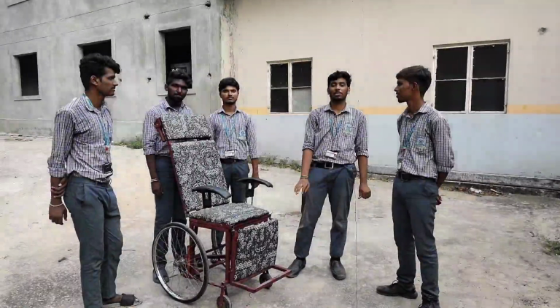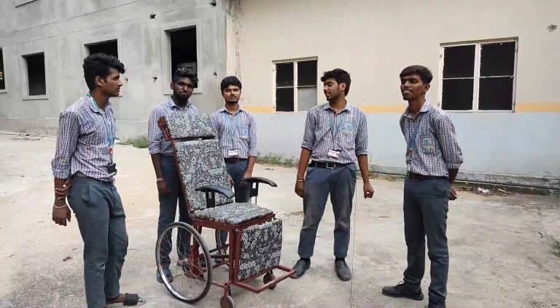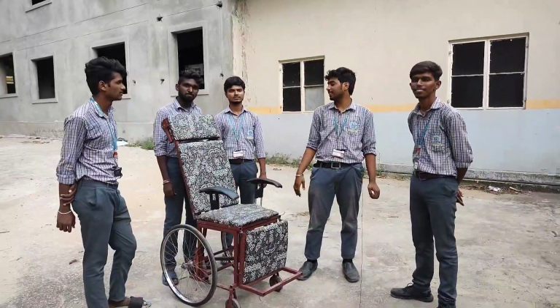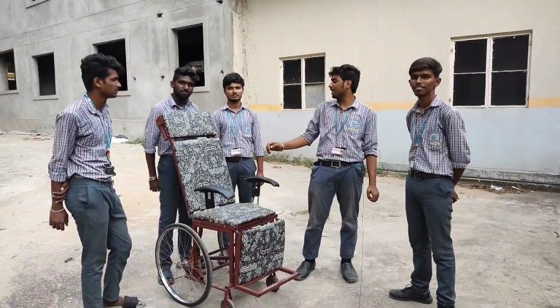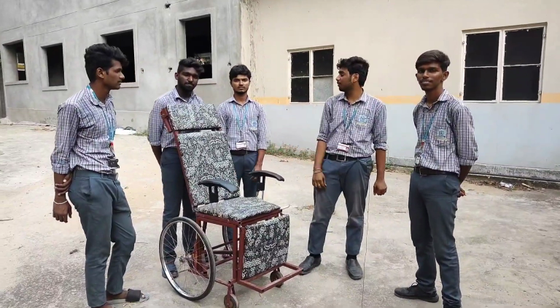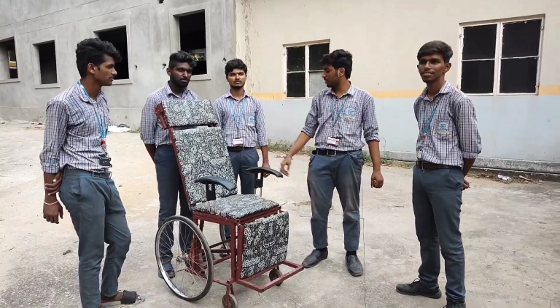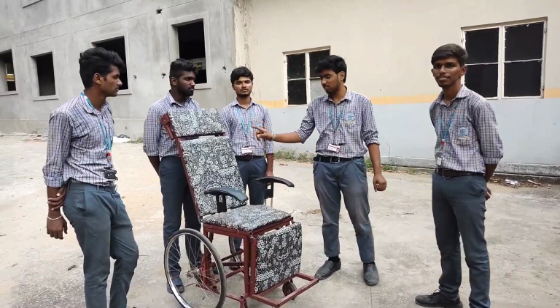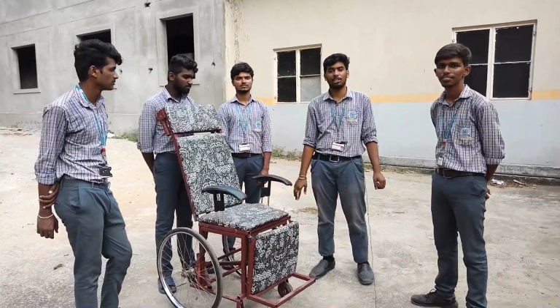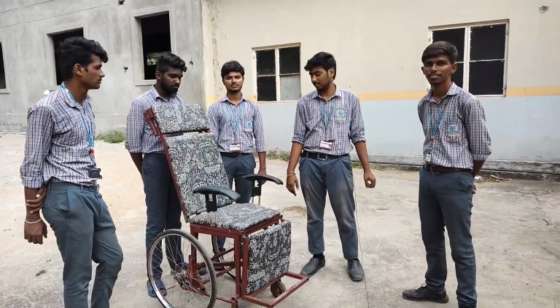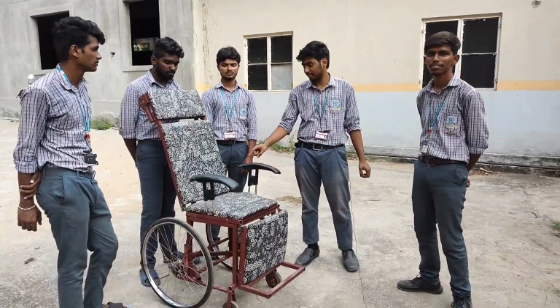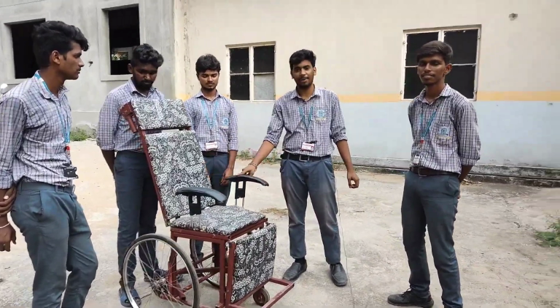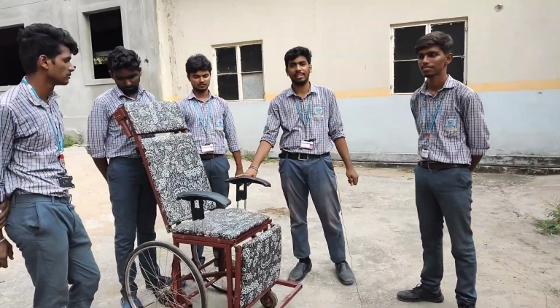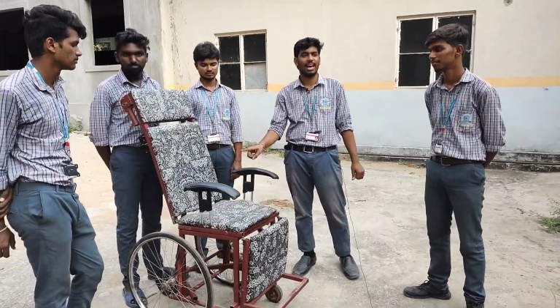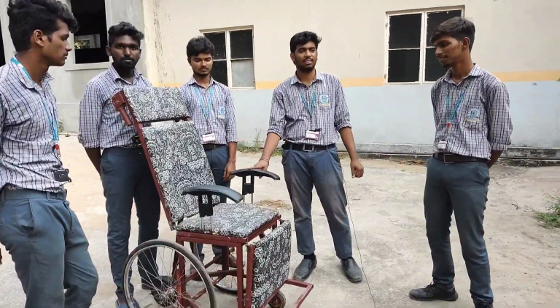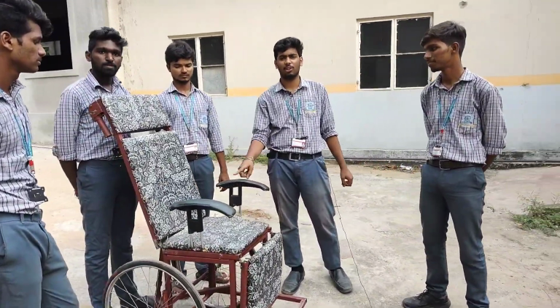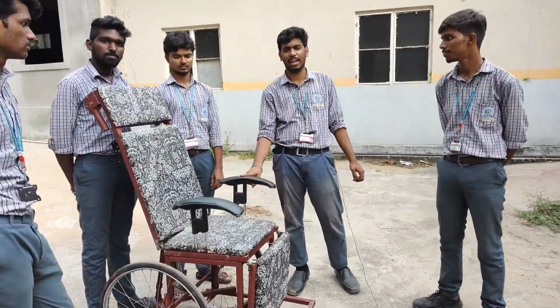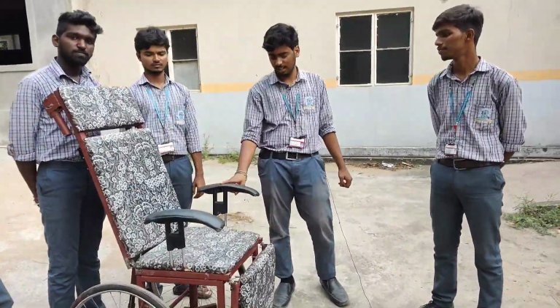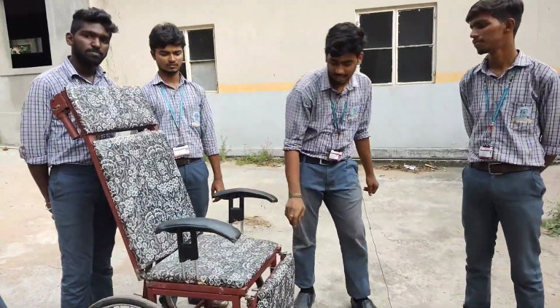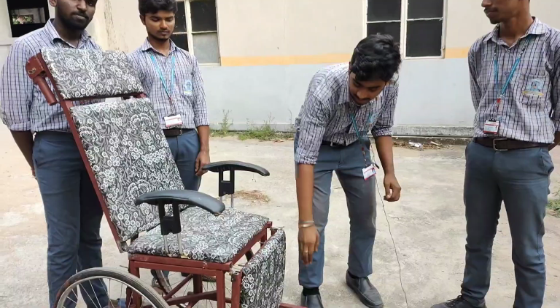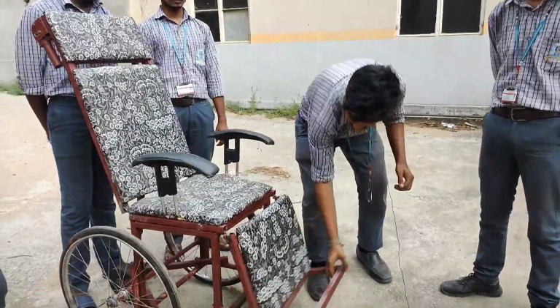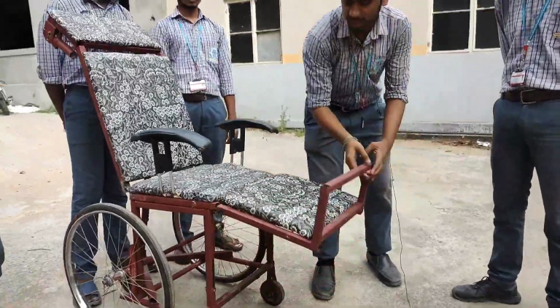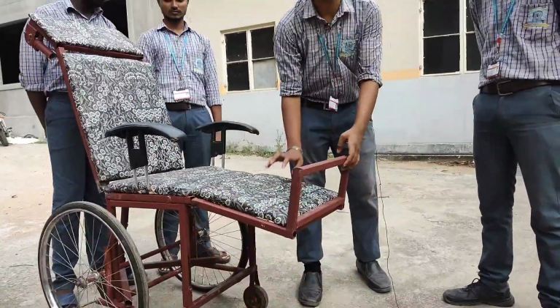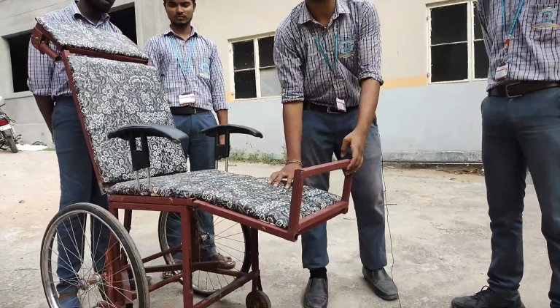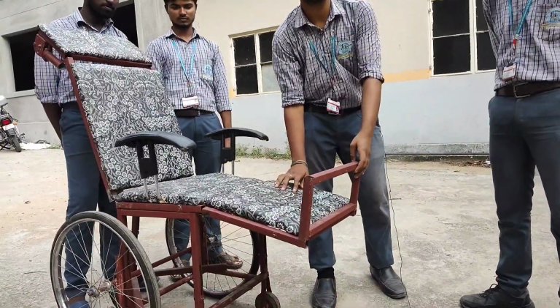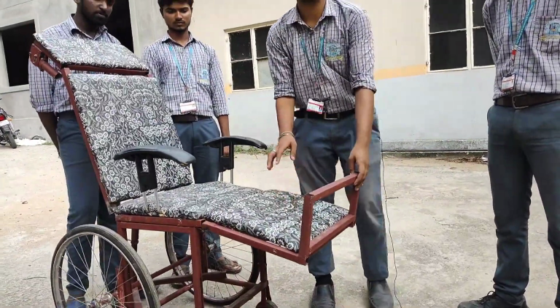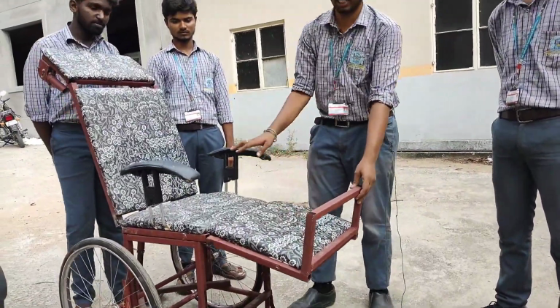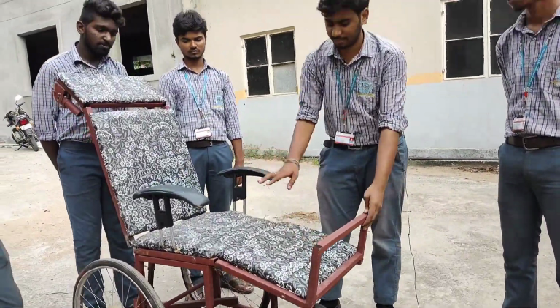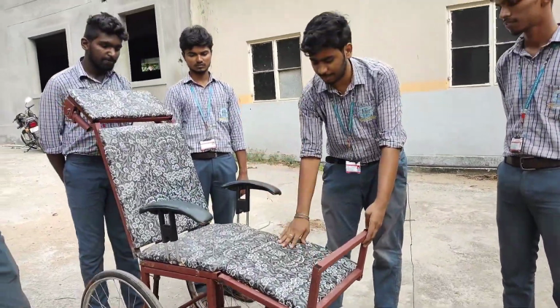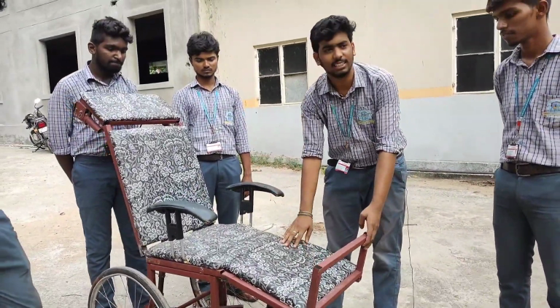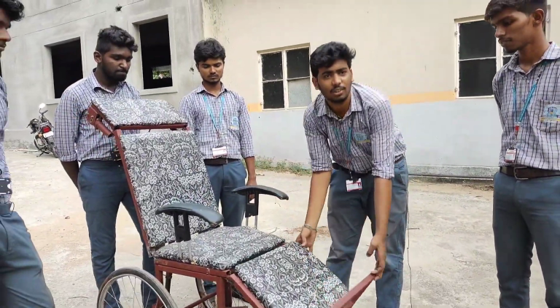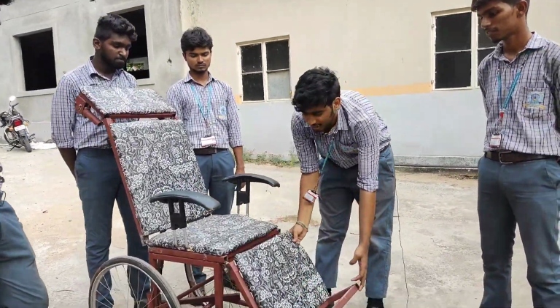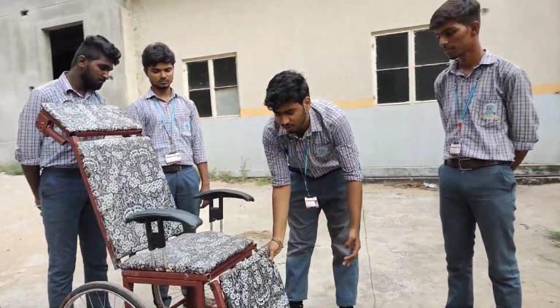Coming to the project, firstly I would like to explain about the components. This is the armrest where the hands are held, and this is the legrest where the patient can keep his legs to its comfort zone.